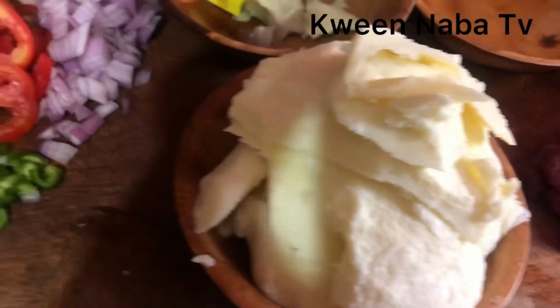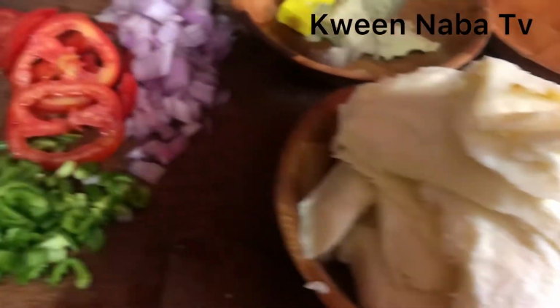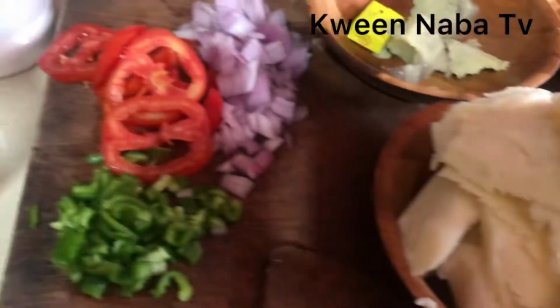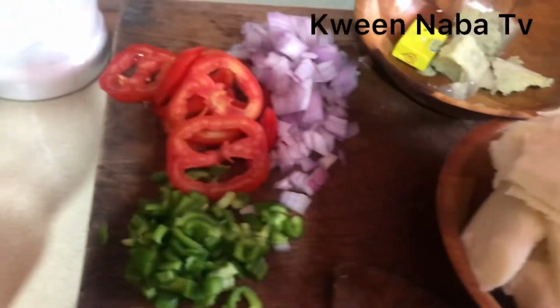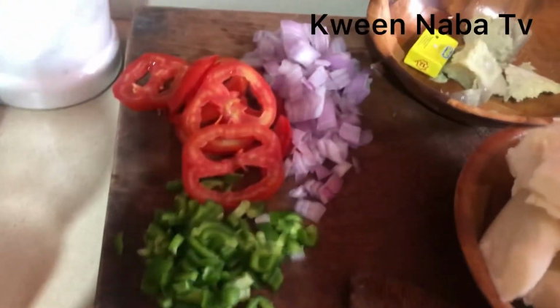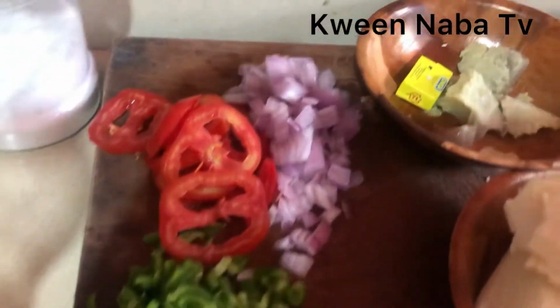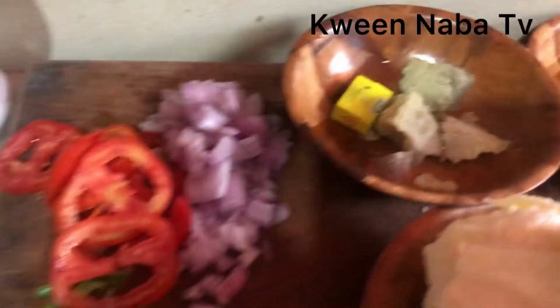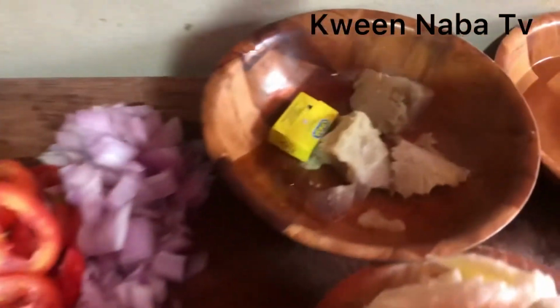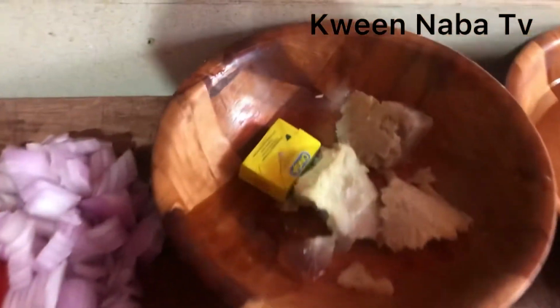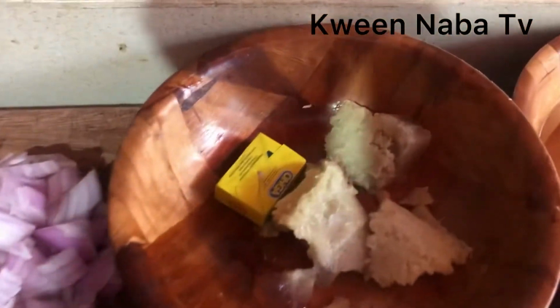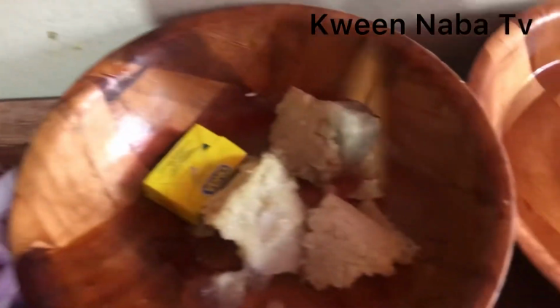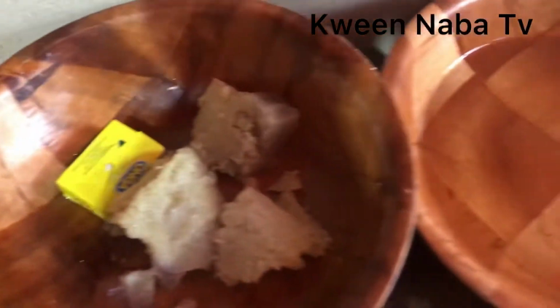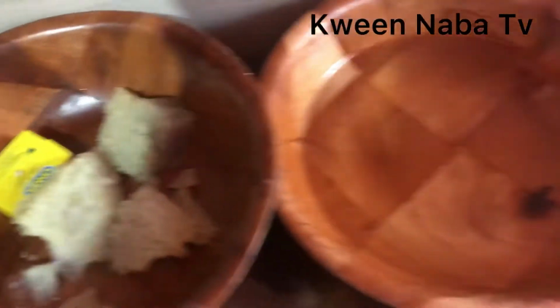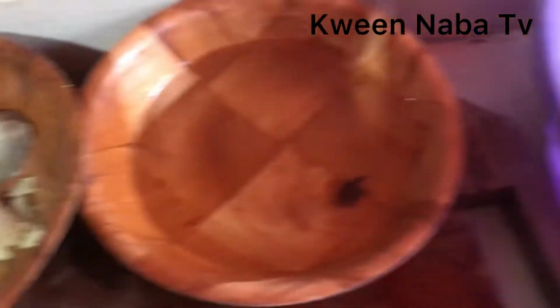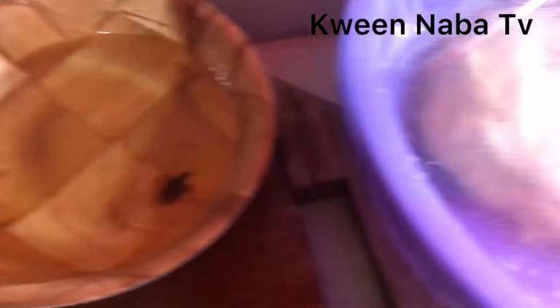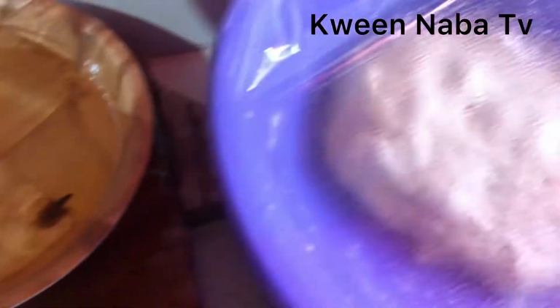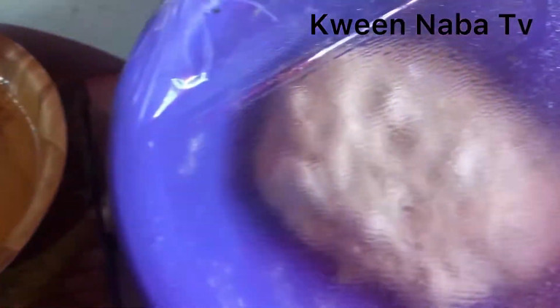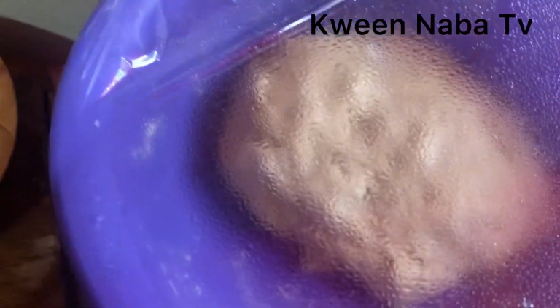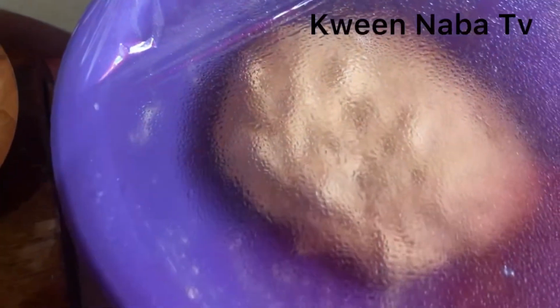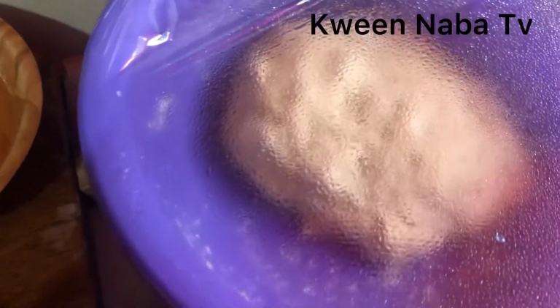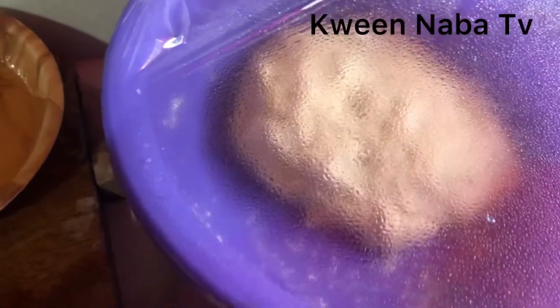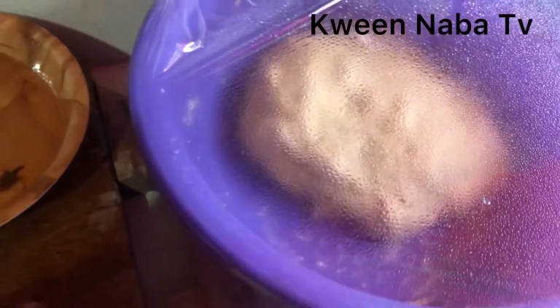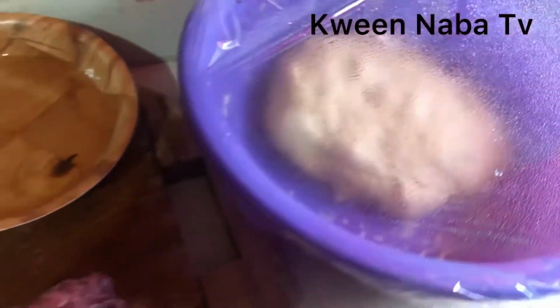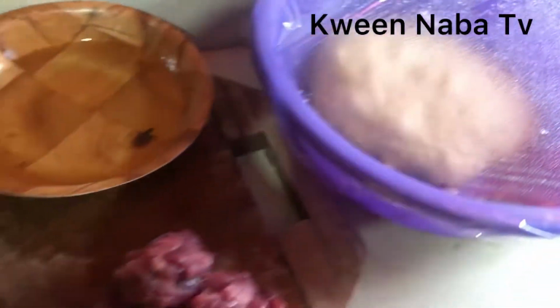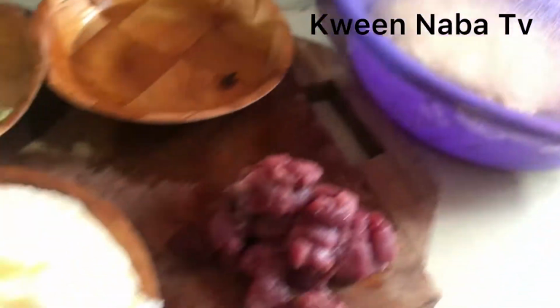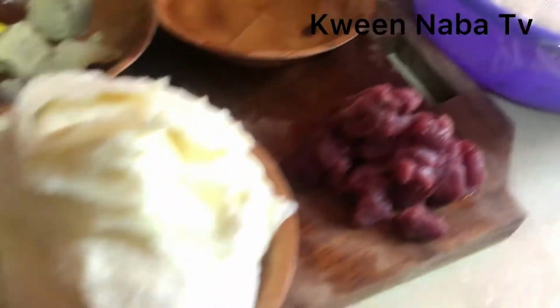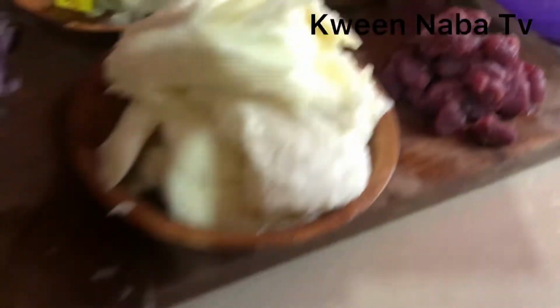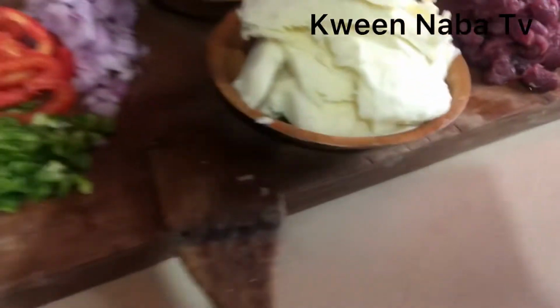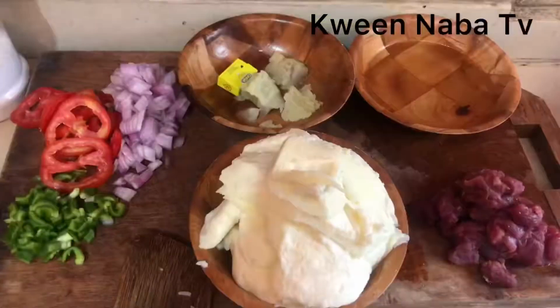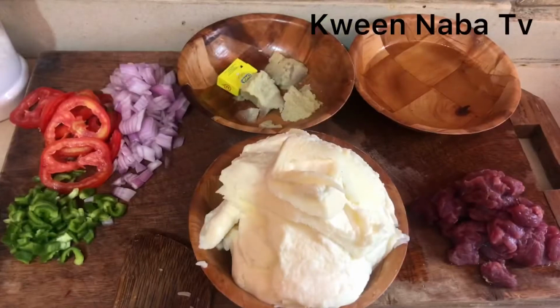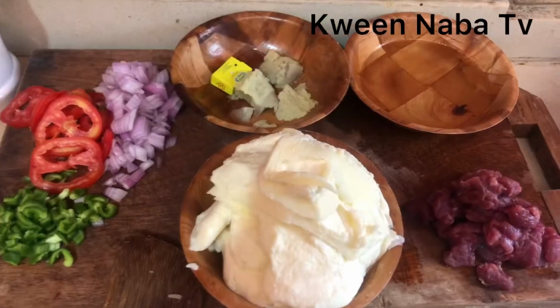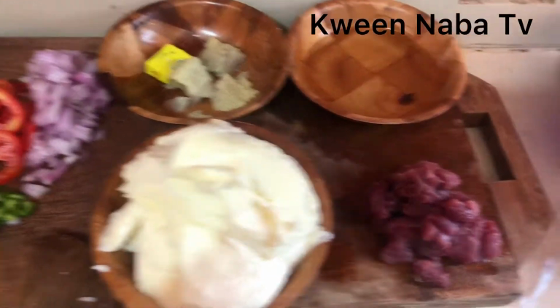Here are my ingredients: I have ginger, garlic, and spice for my meat, vegetable oil, my pizza dough is ready, and vegetables and cheese for my toppings.